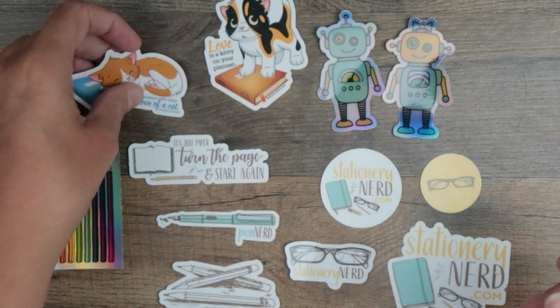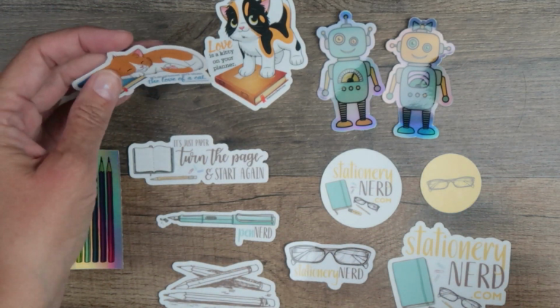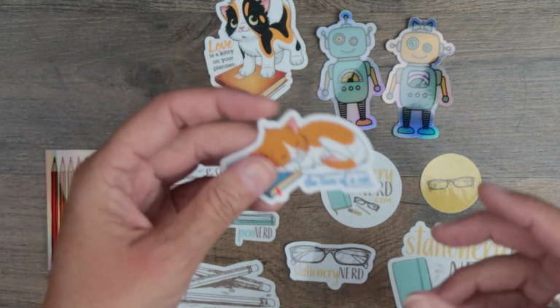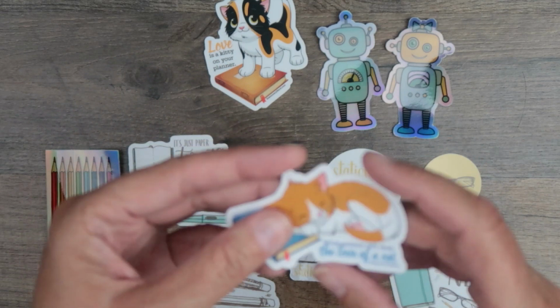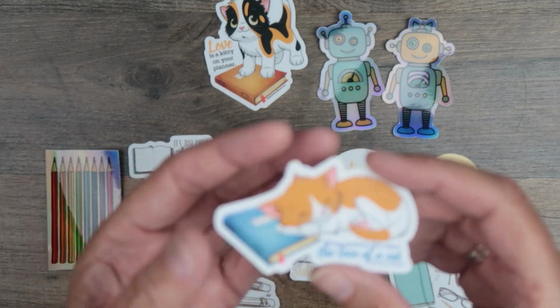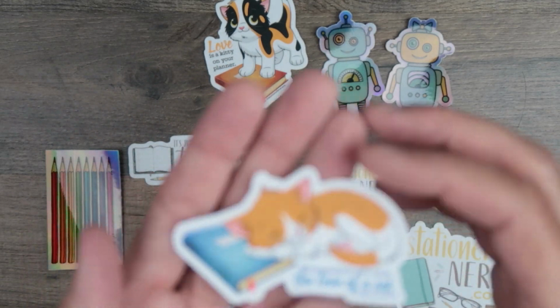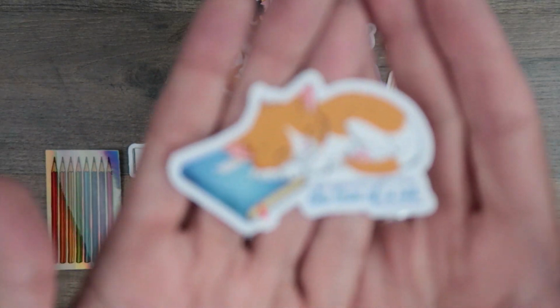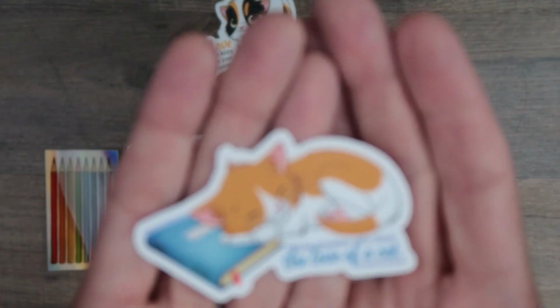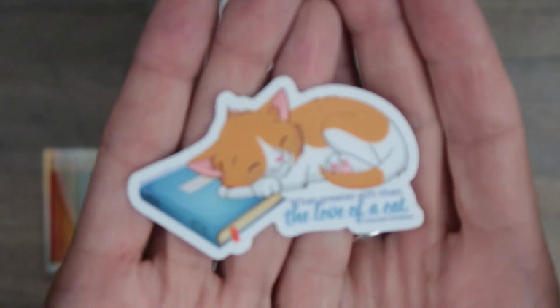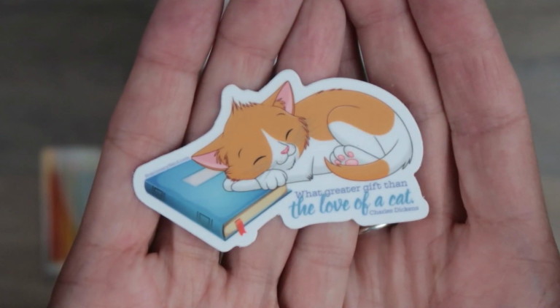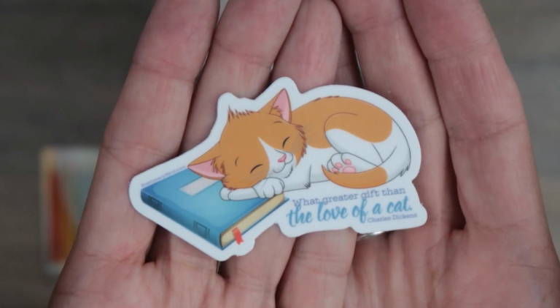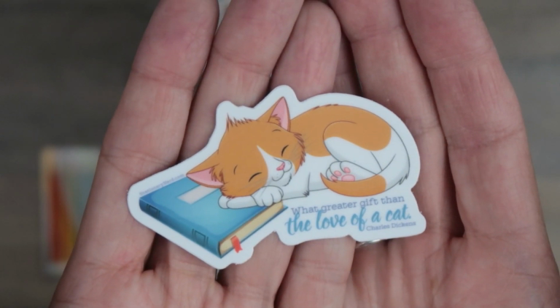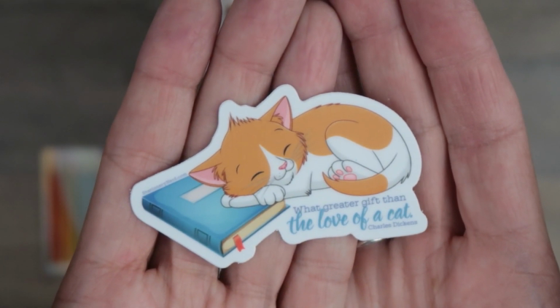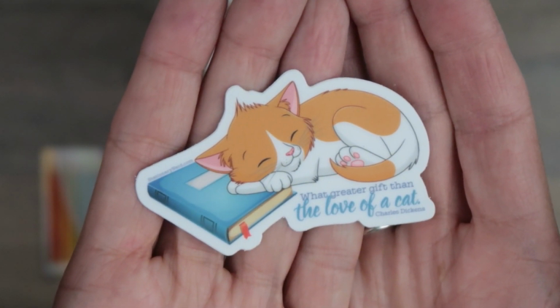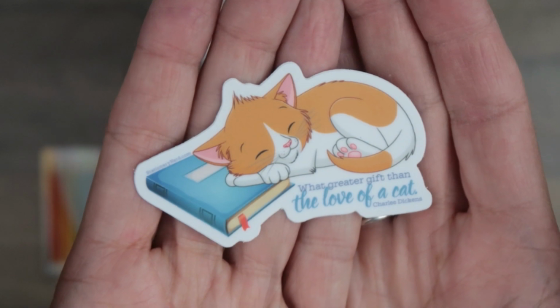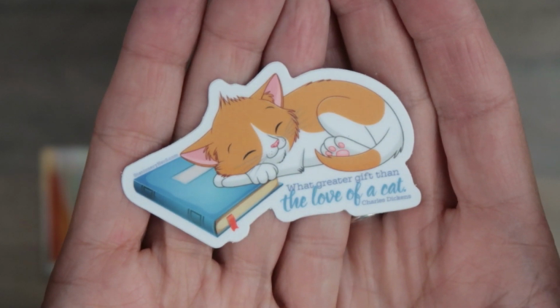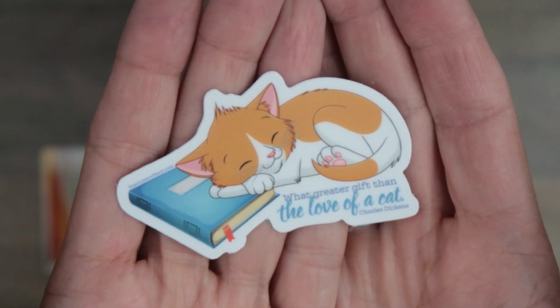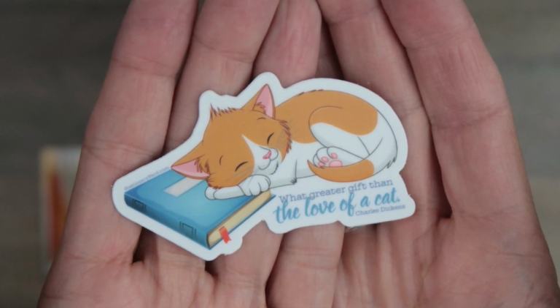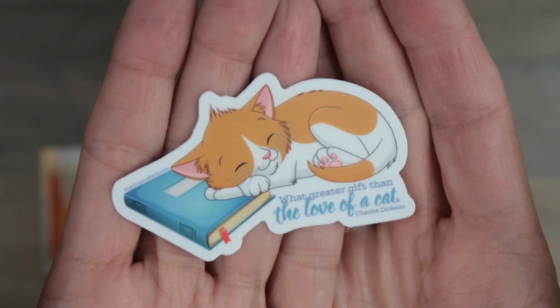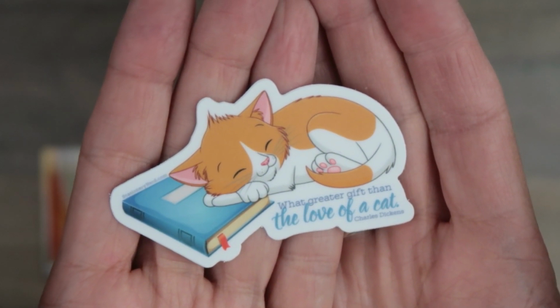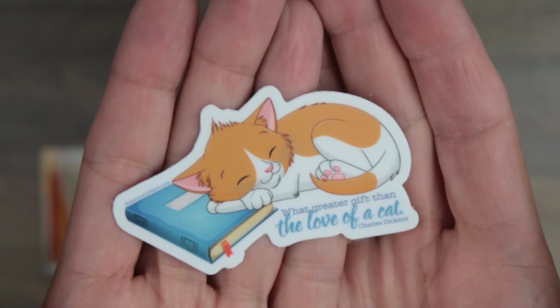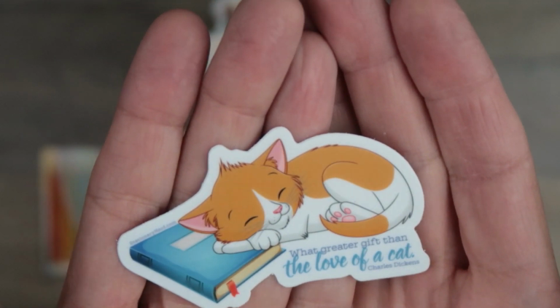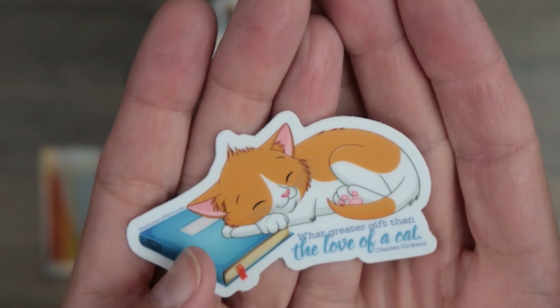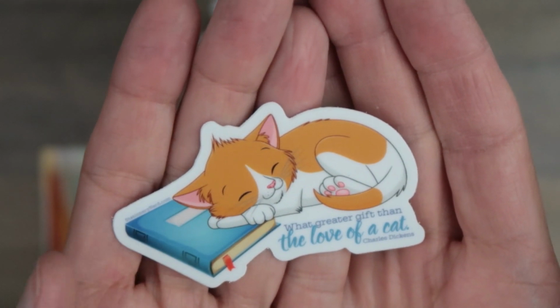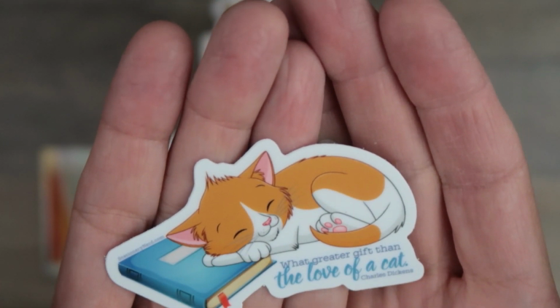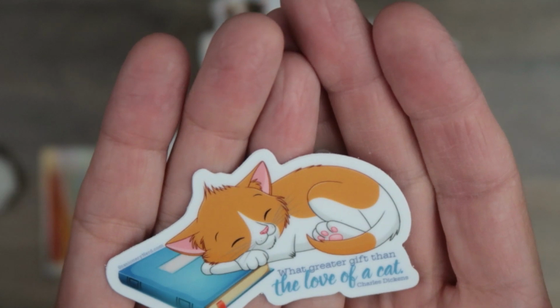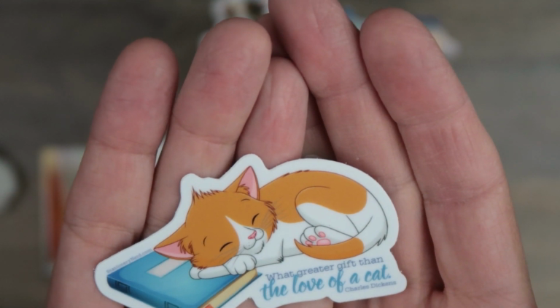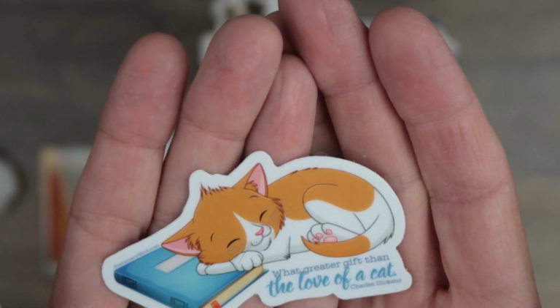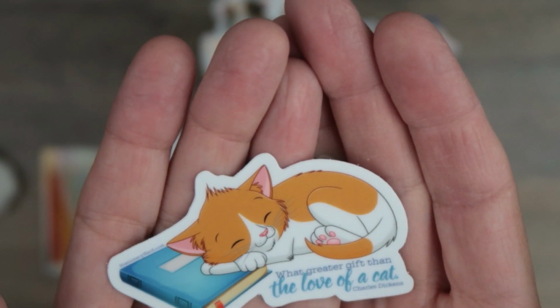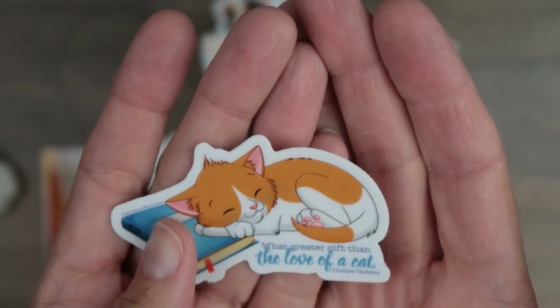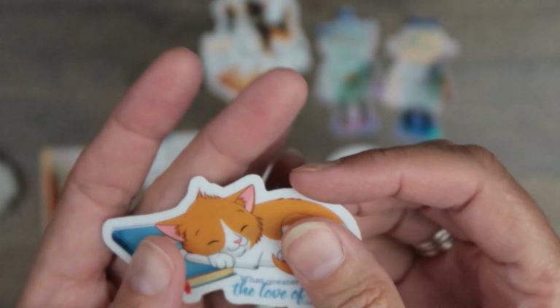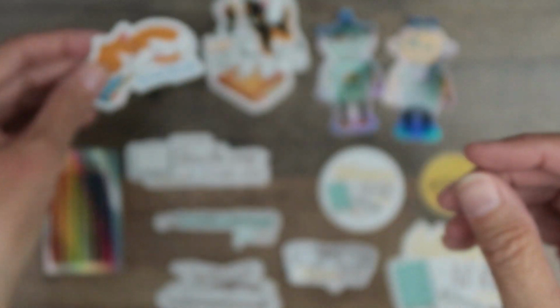And then Jack is over there watching. We also have a Jack sticker. This one says 'What greater gift than the love of a cat' by Charles Dickens.